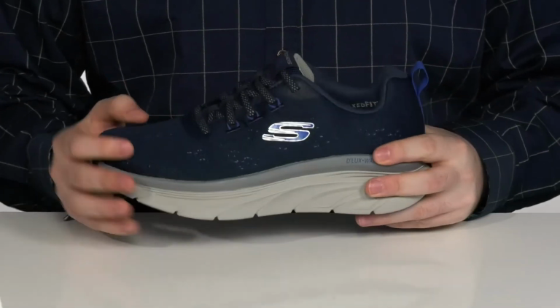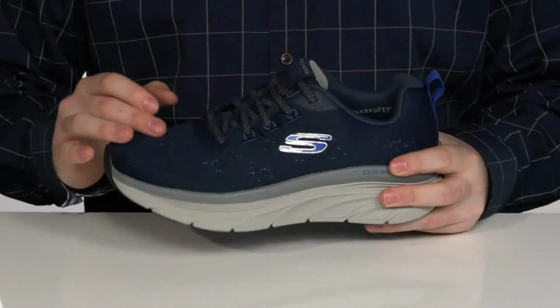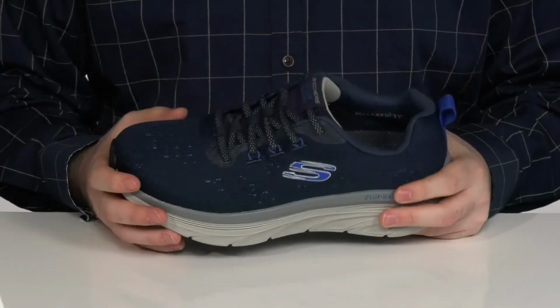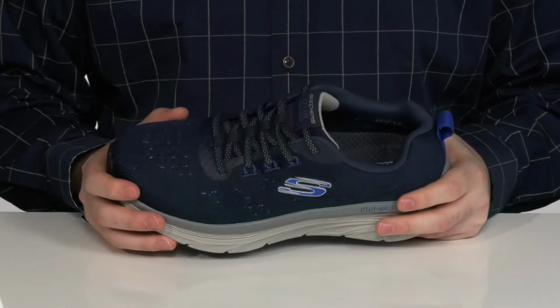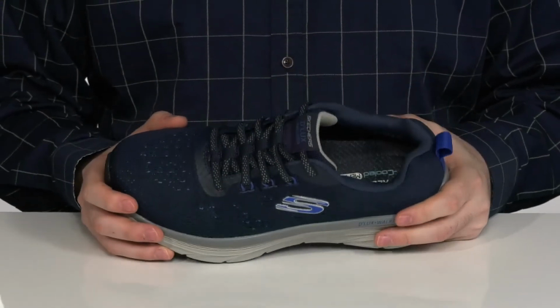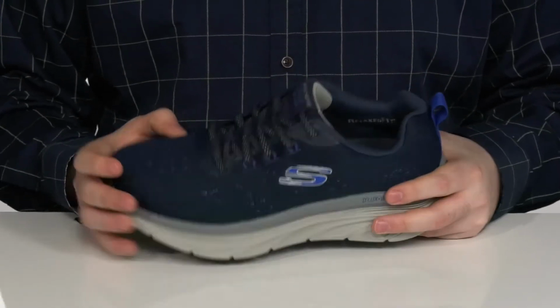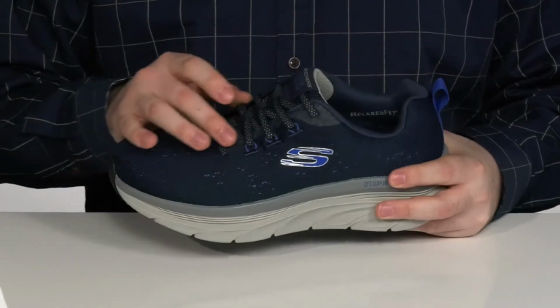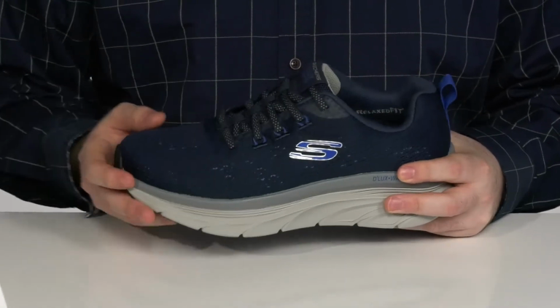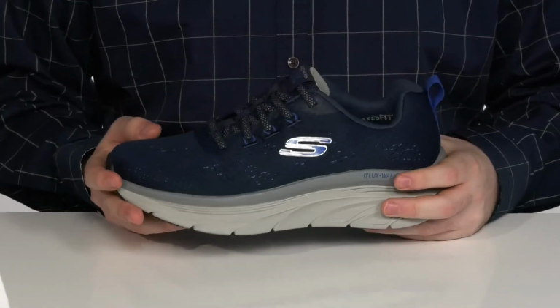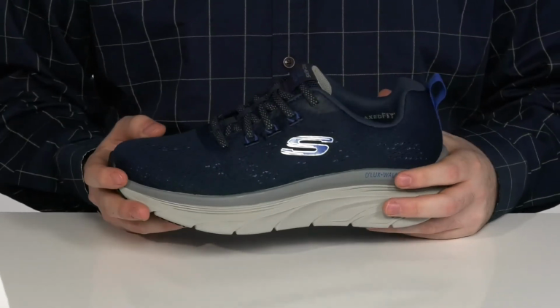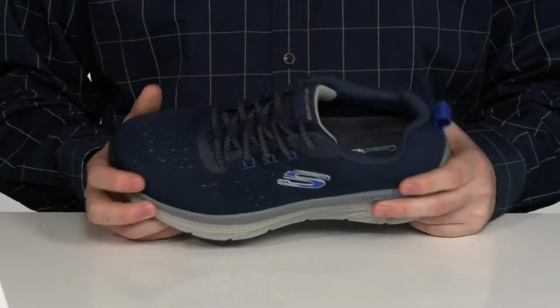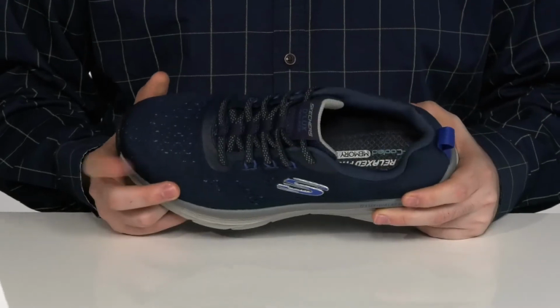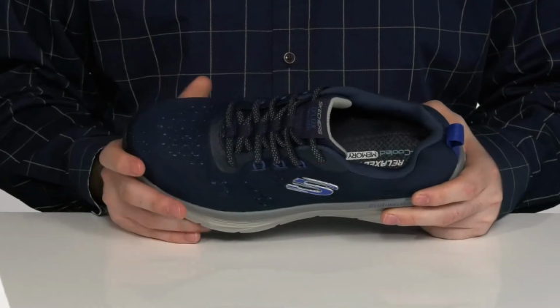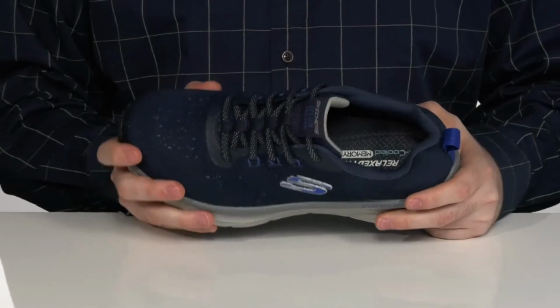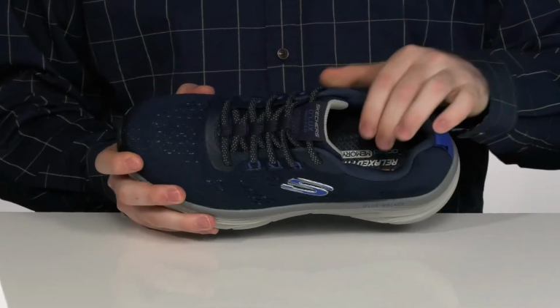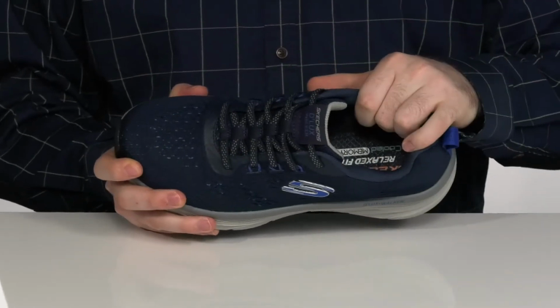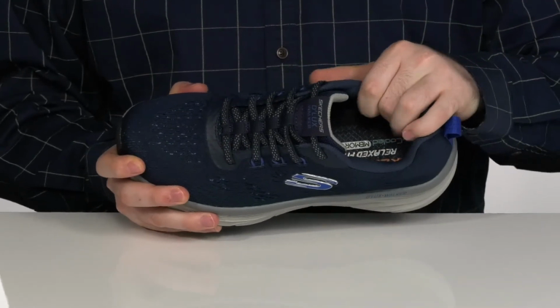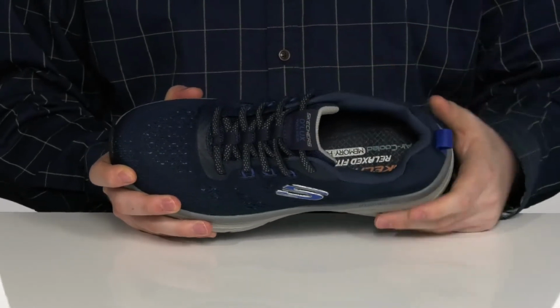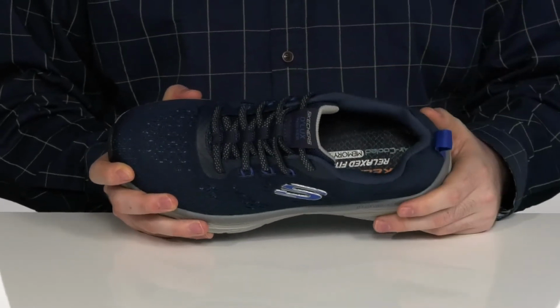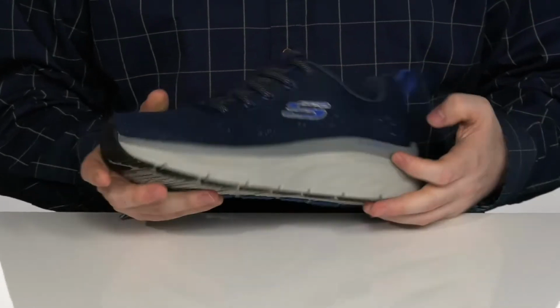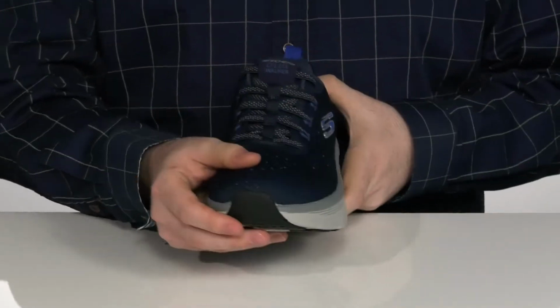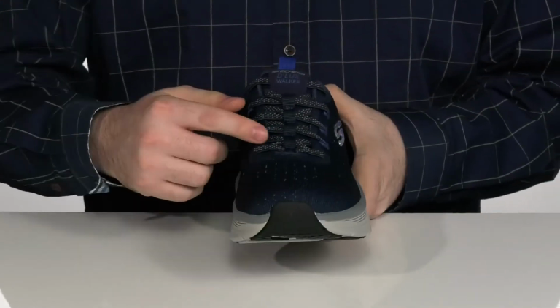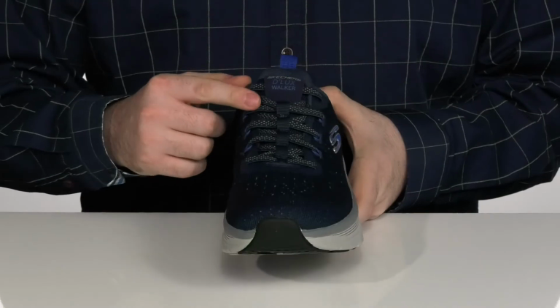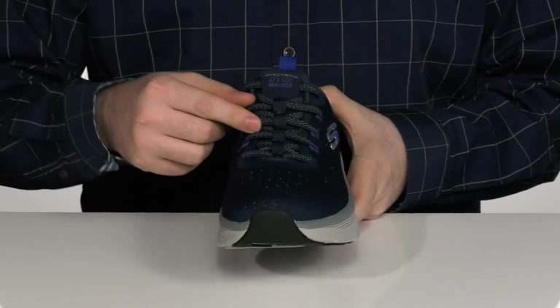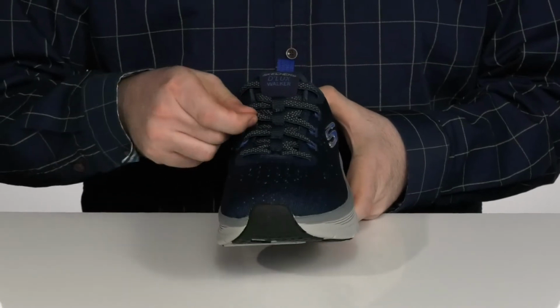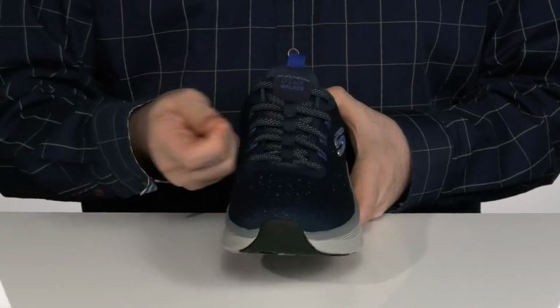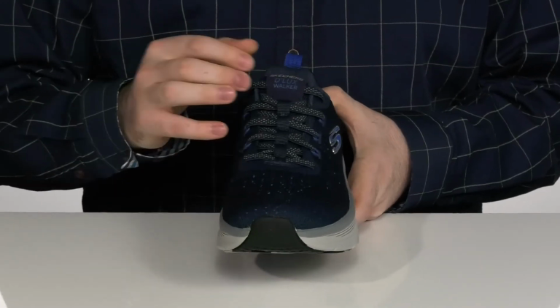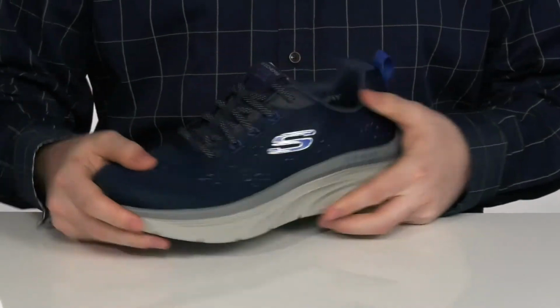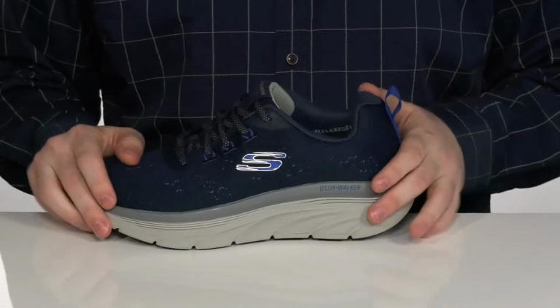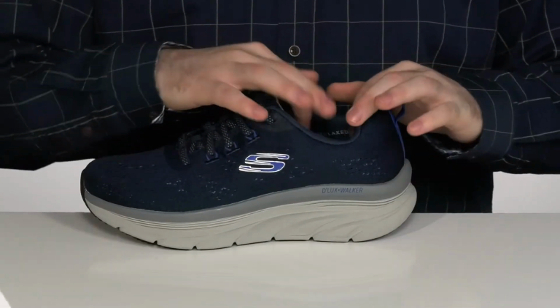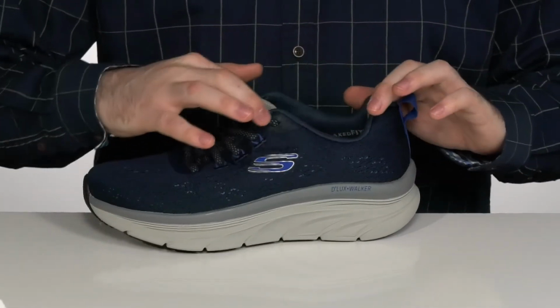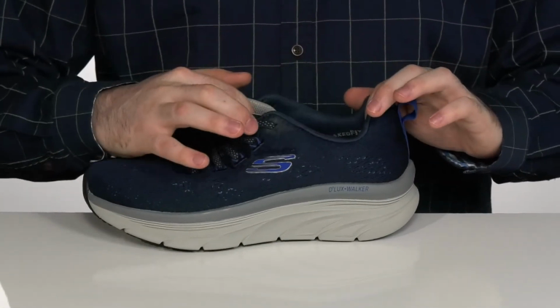It's got a breathable textile upper with some synthetic overlays for durability, with plenty of perforation to make sure that inside mesh is very breathable. It has an elastic lacing there so you can slip this on with a sock-like fit.